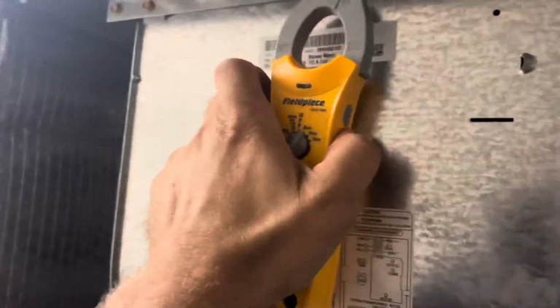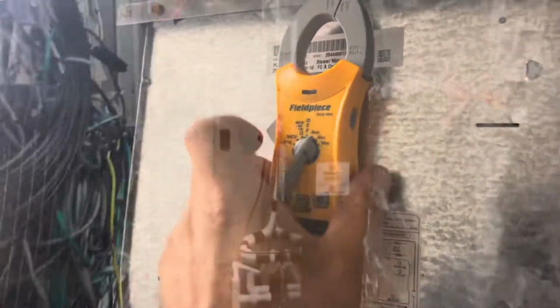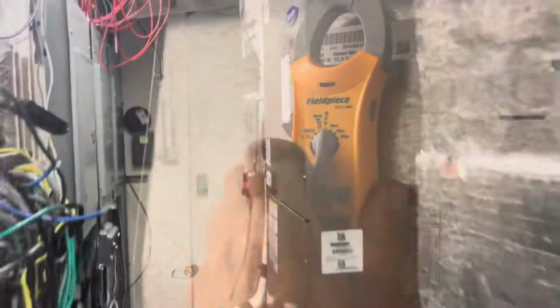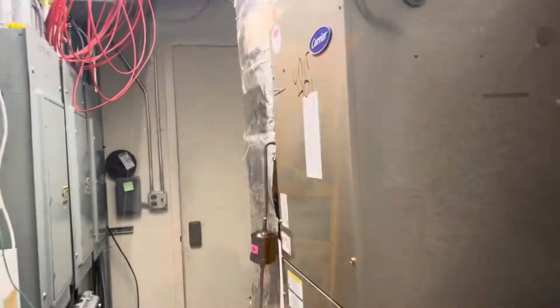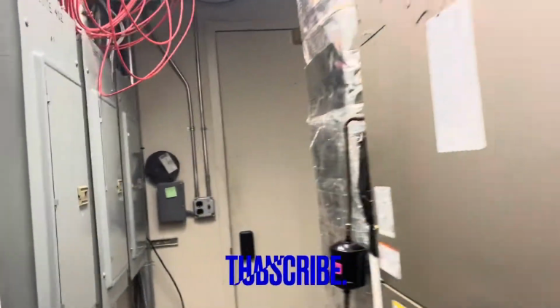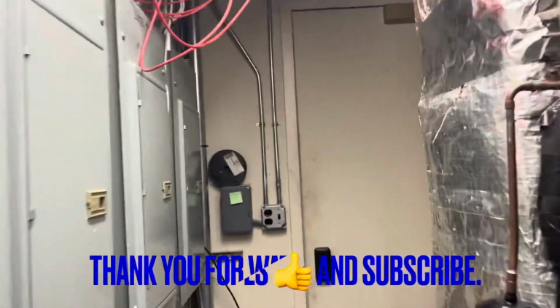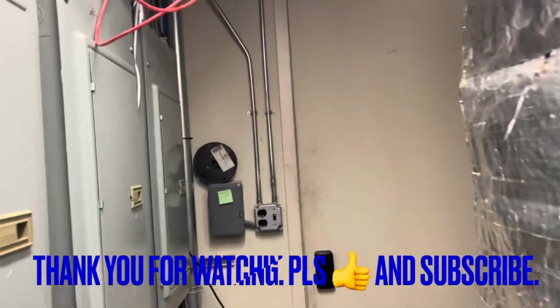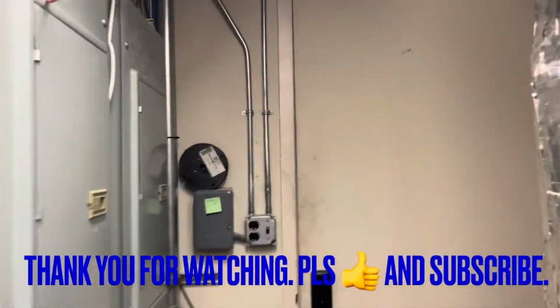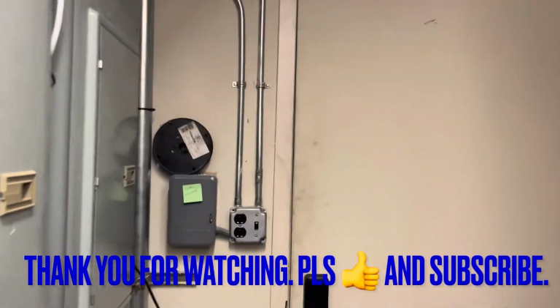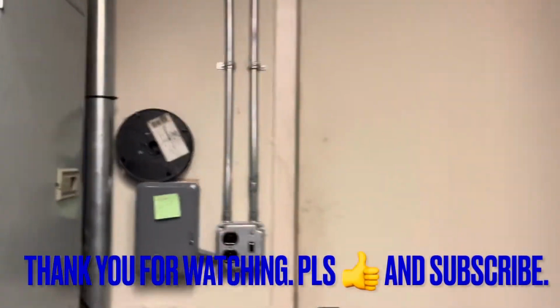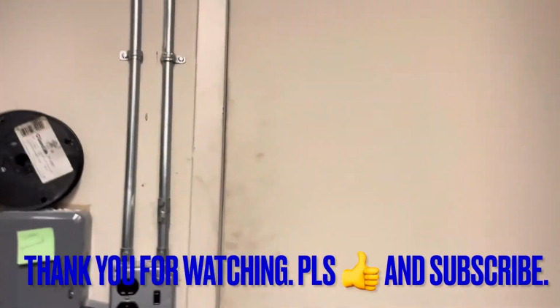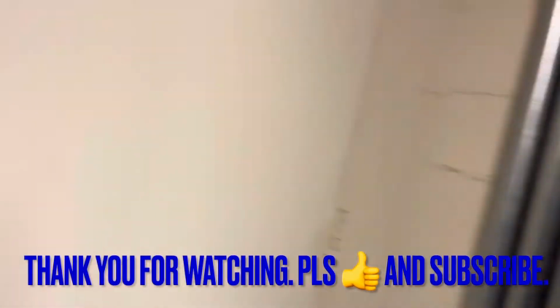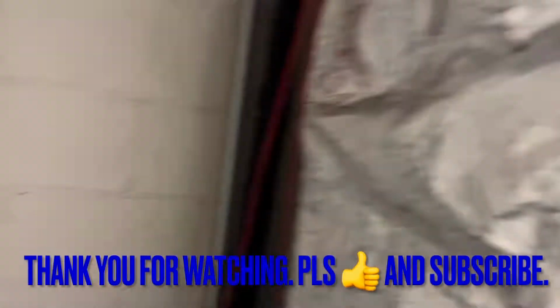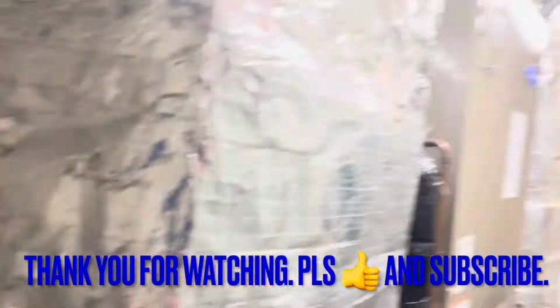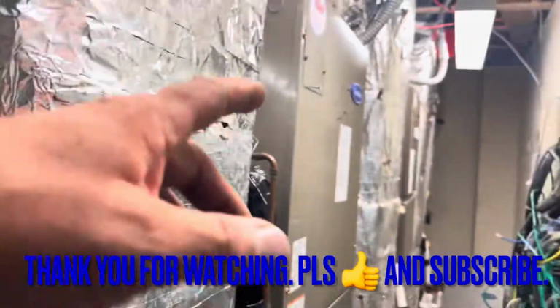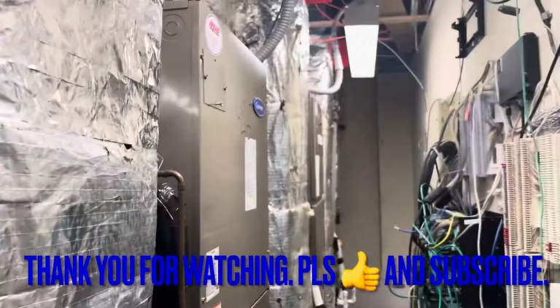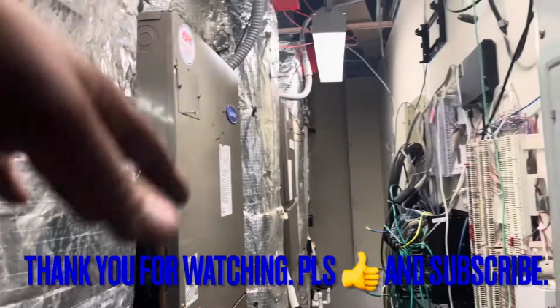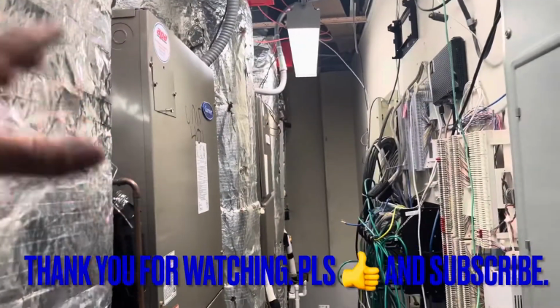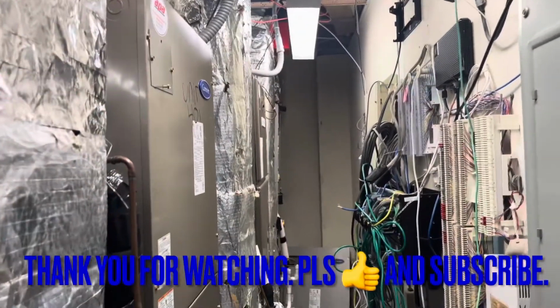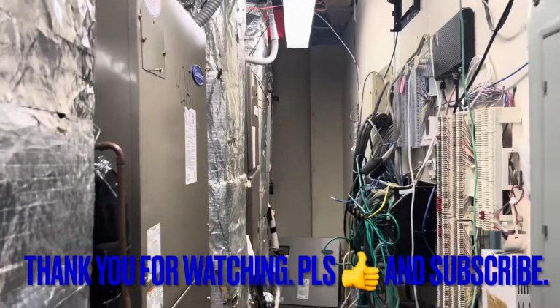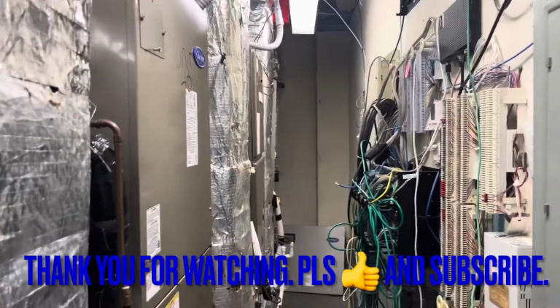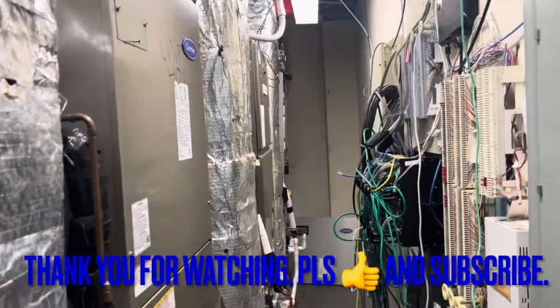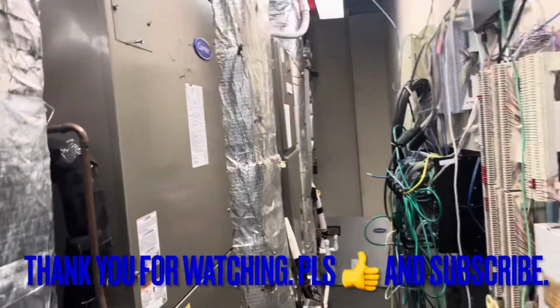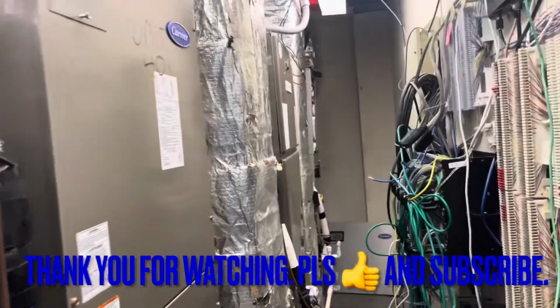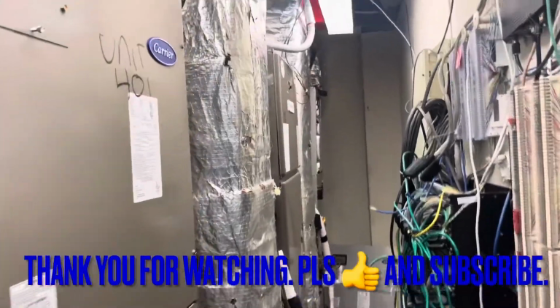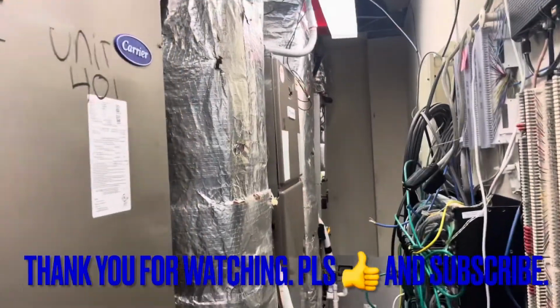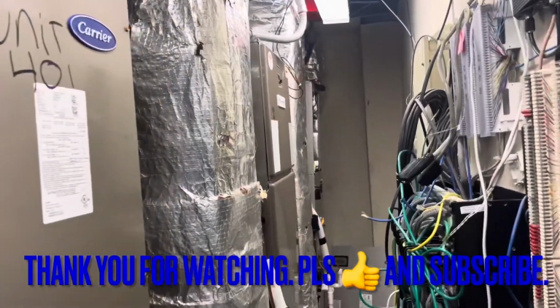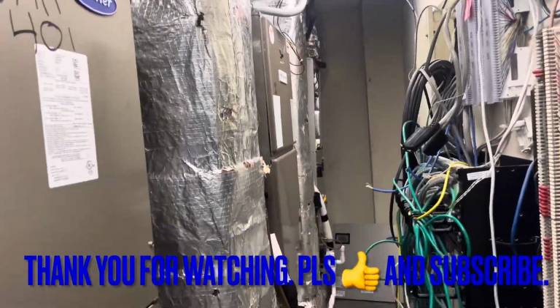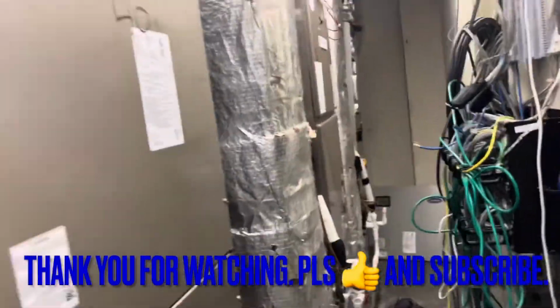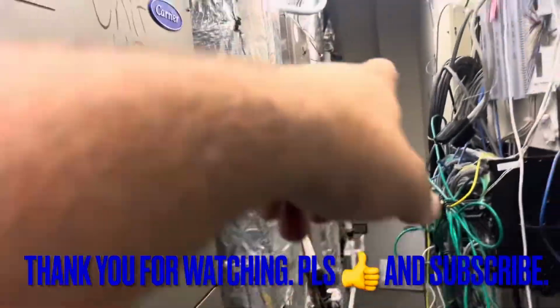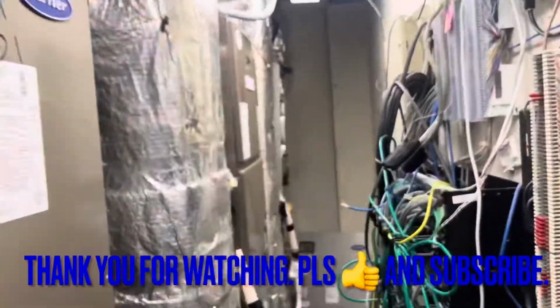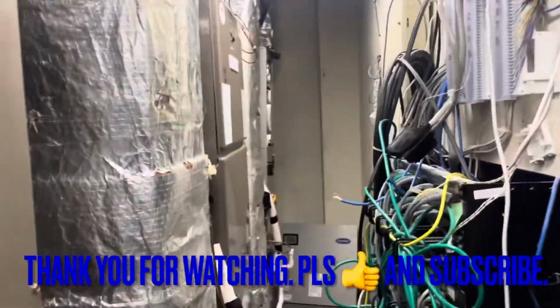Thank you for watching. Please like and subscribe. Have a great day. This is just a four-story building with some split systems in it — just working down there. Take care.